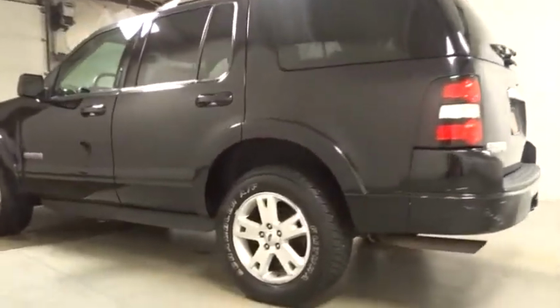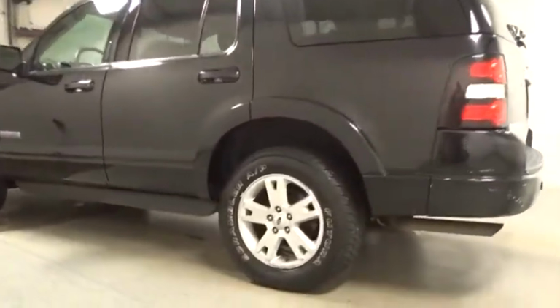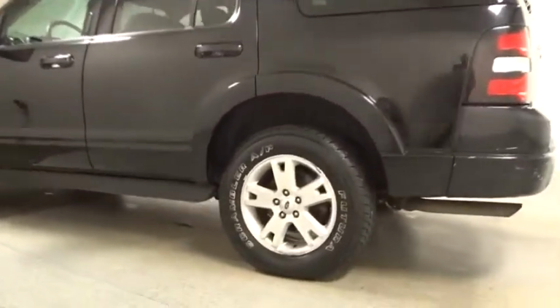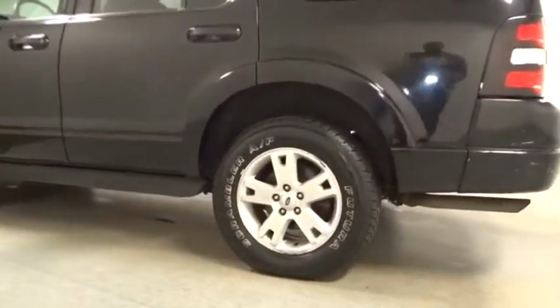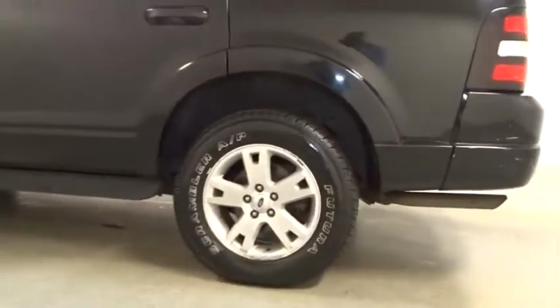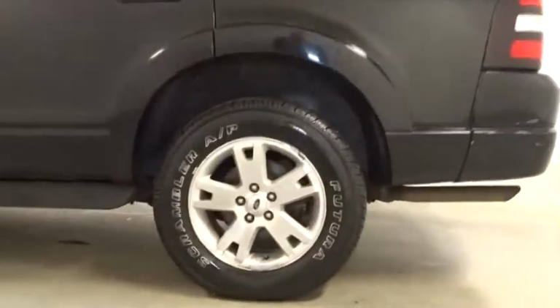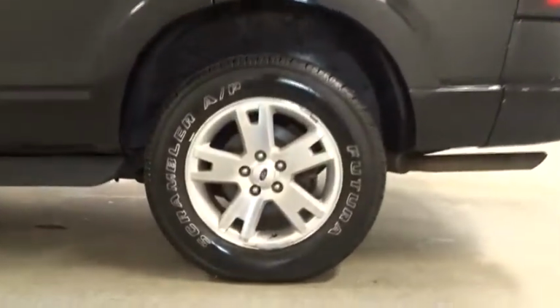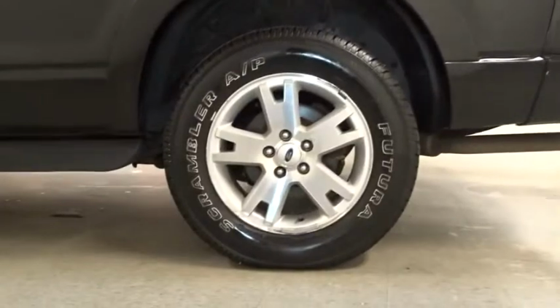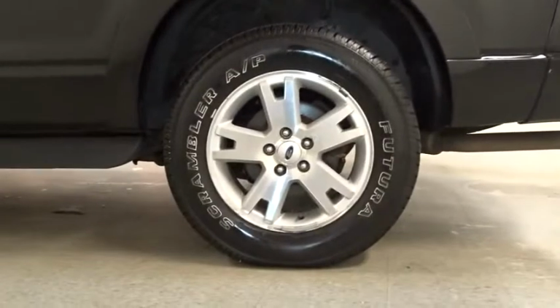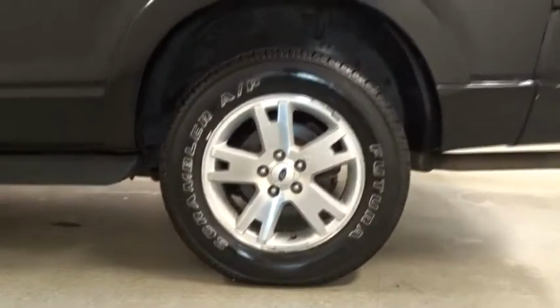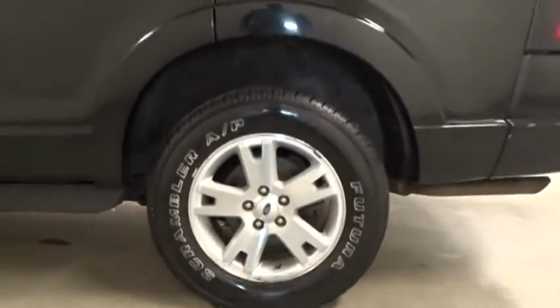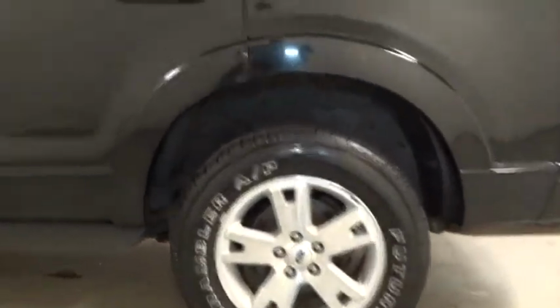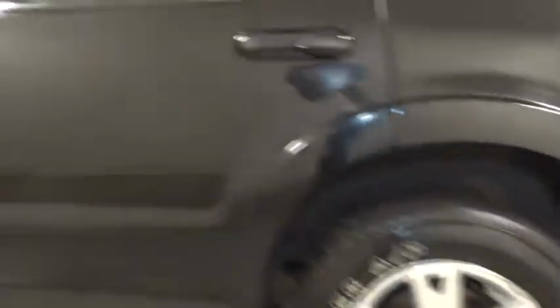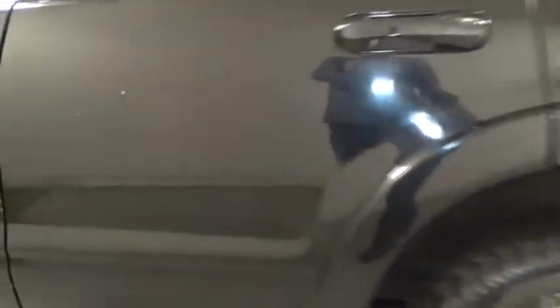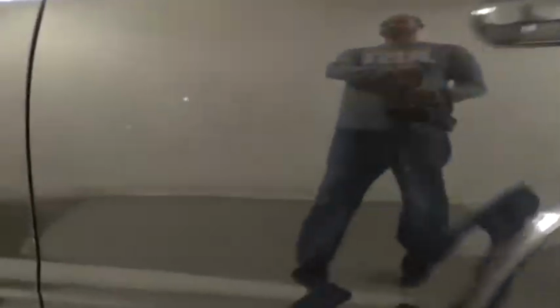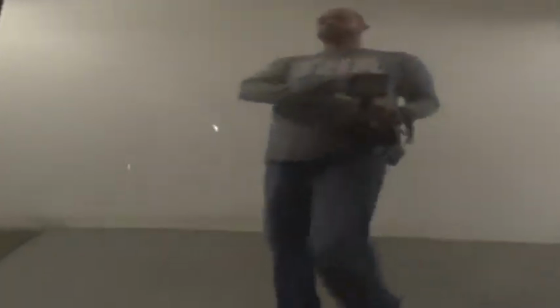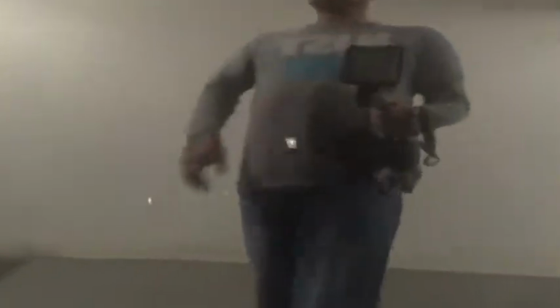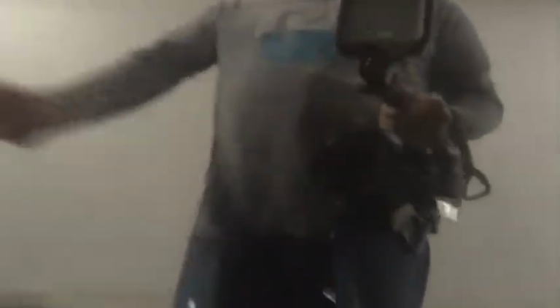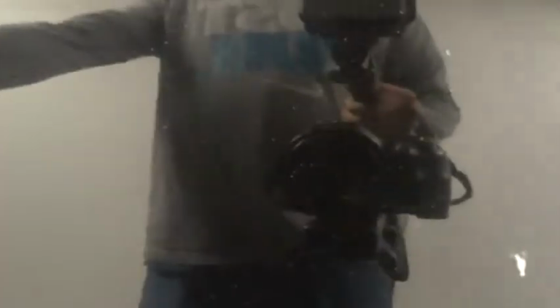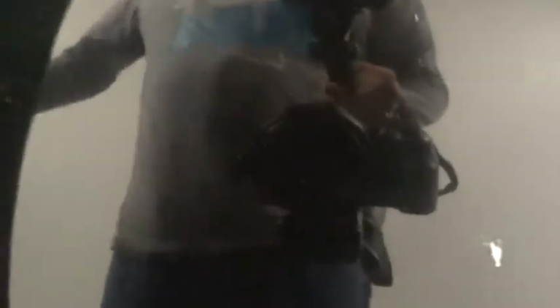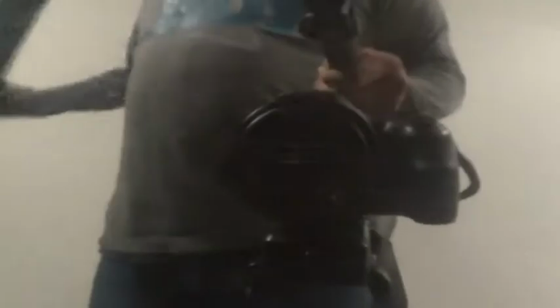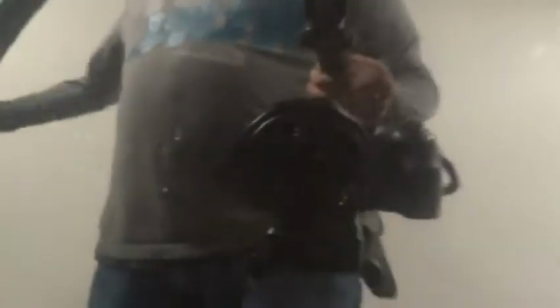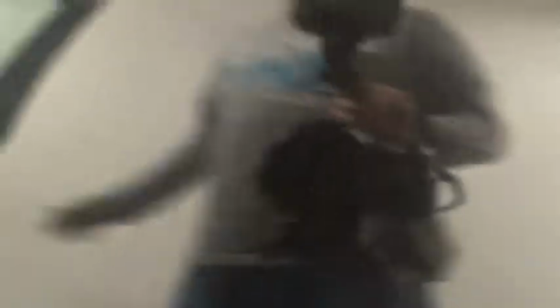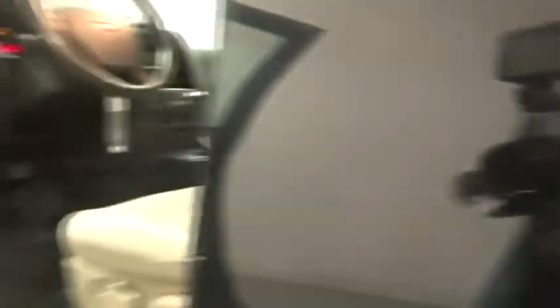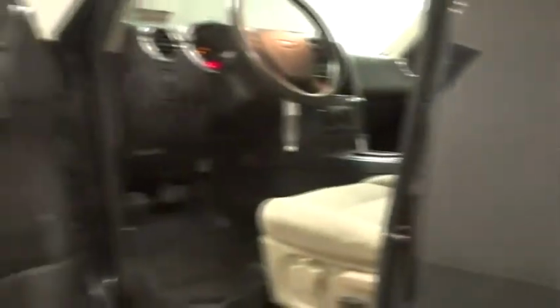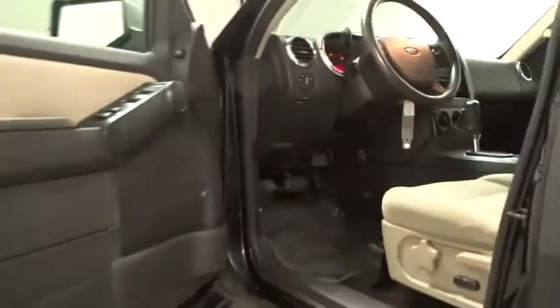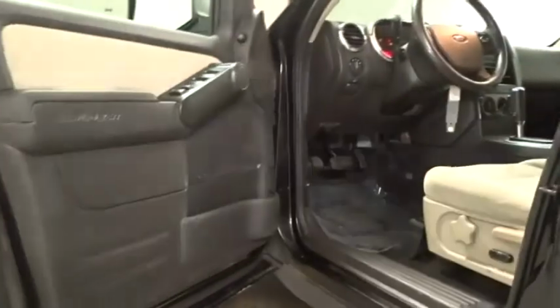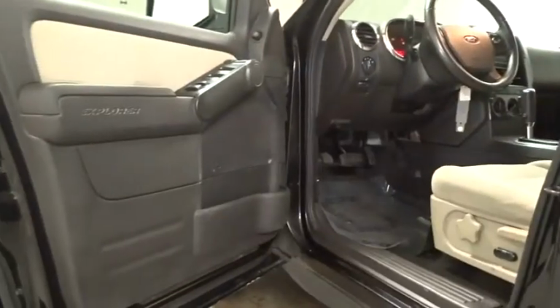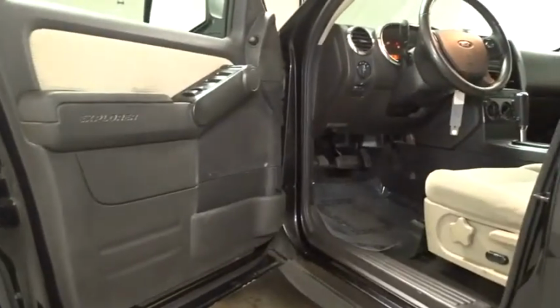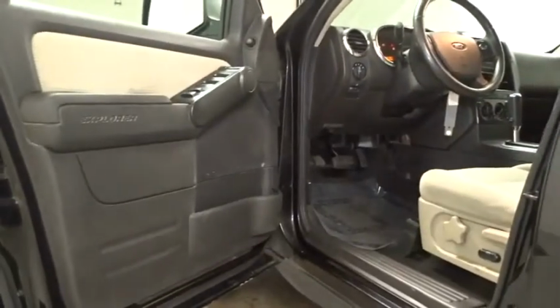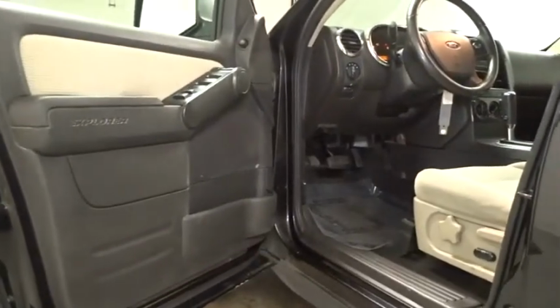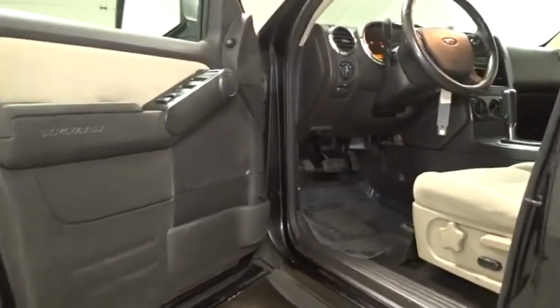Fog lamps, power door locks, outside temperature gauge, overhead console, power mirrors, speed control, body color bumpers, body color door handles, tire pressure monitoring system, four-piece floor mat set.